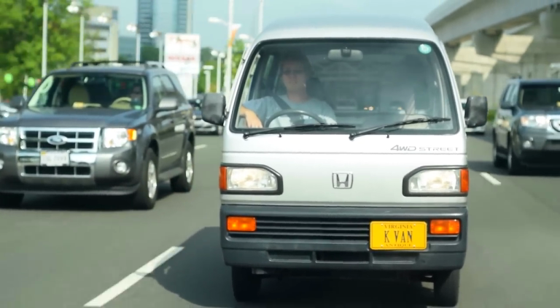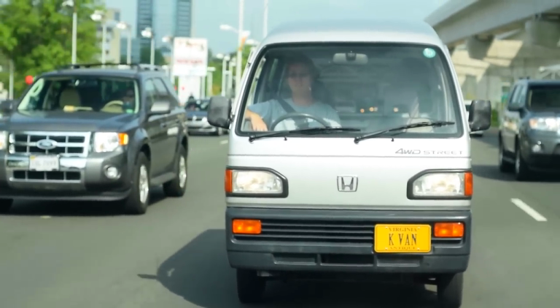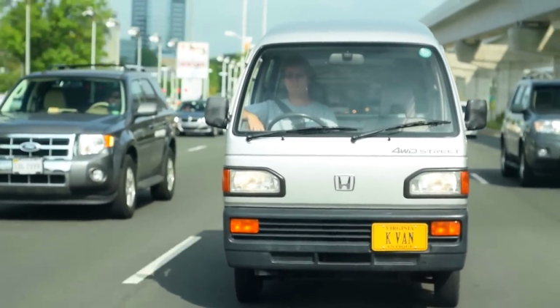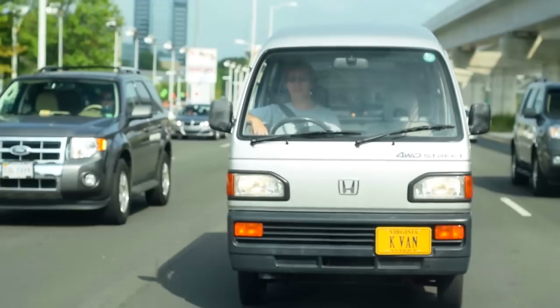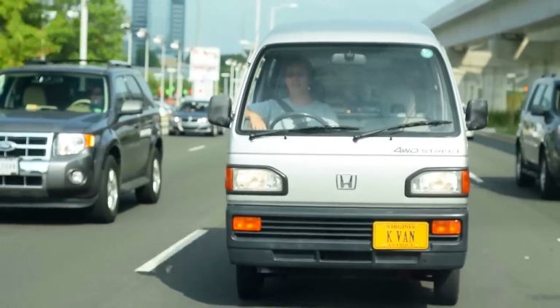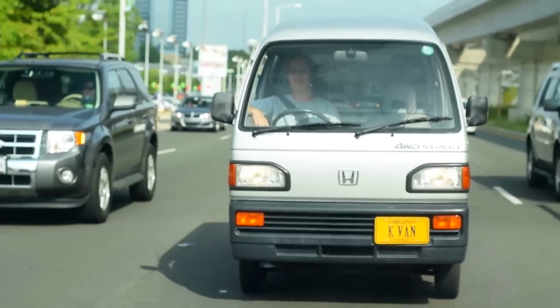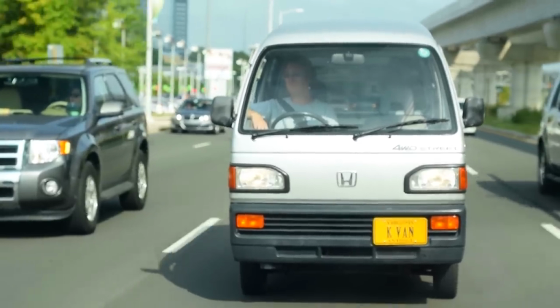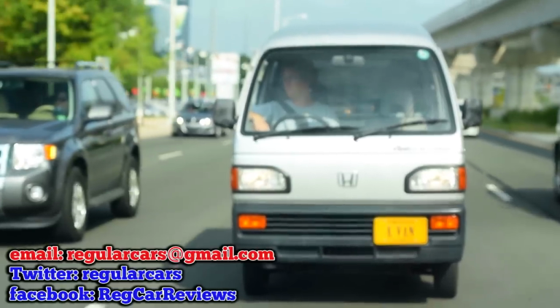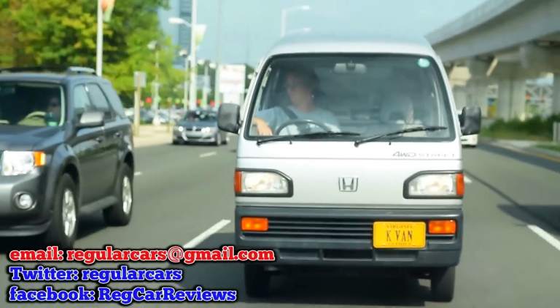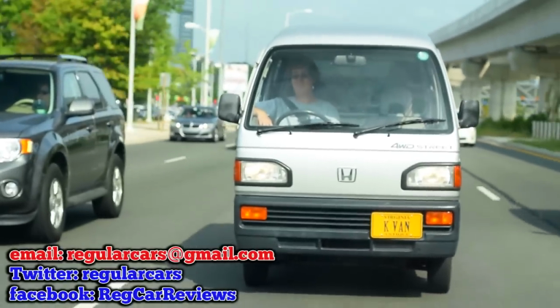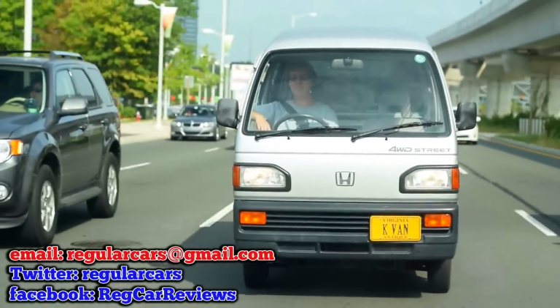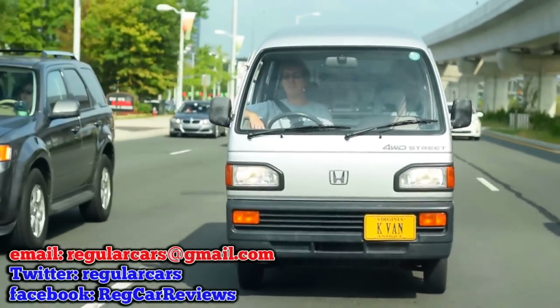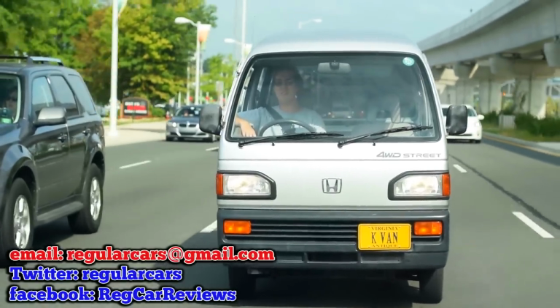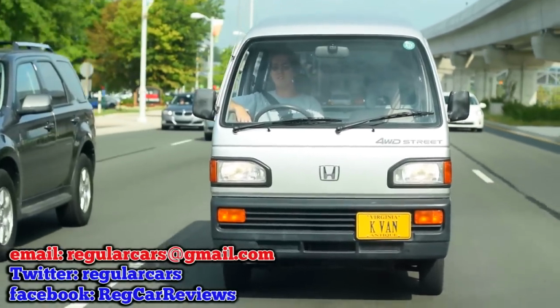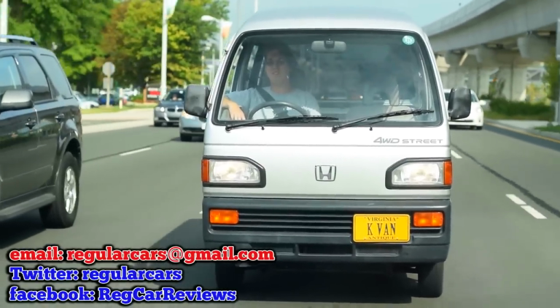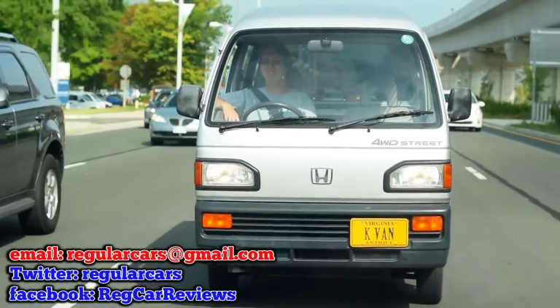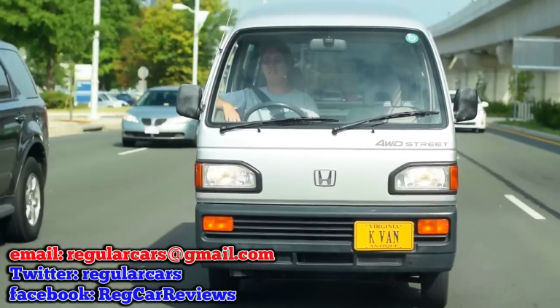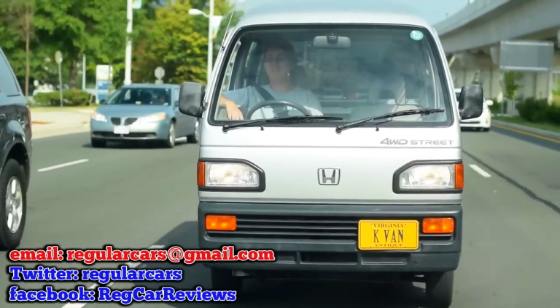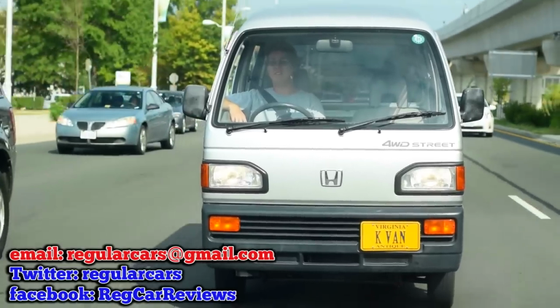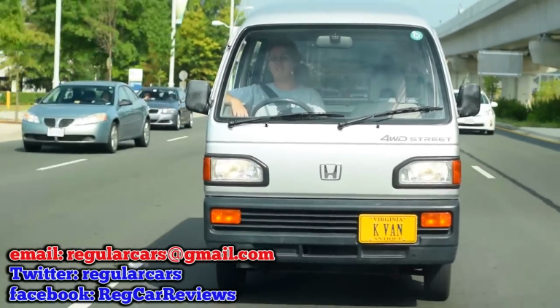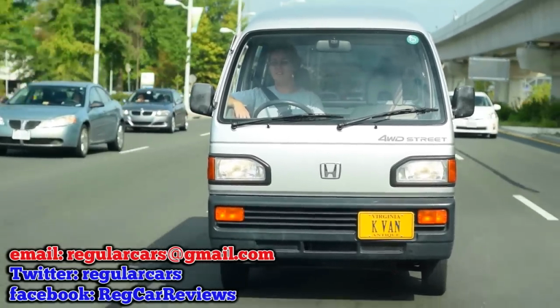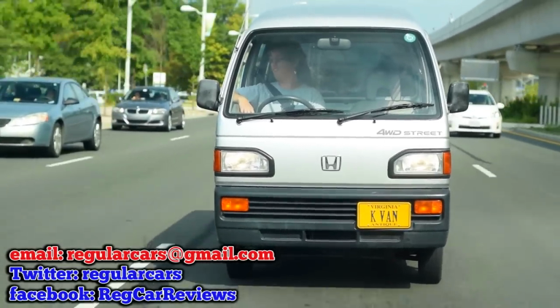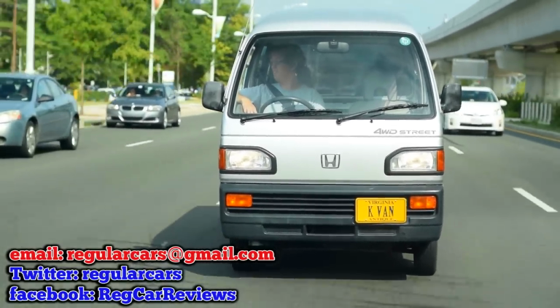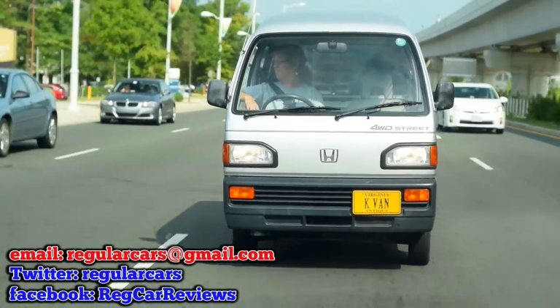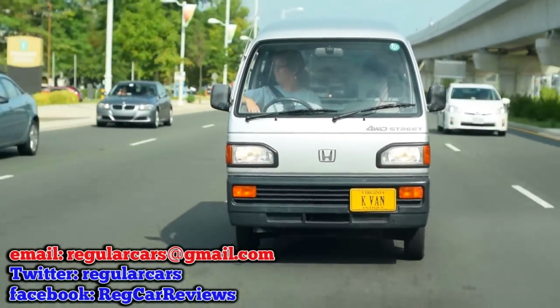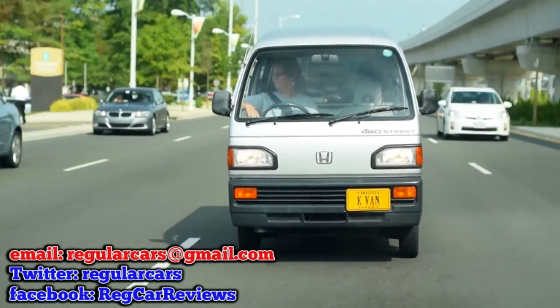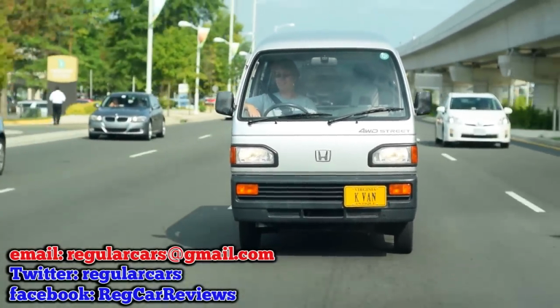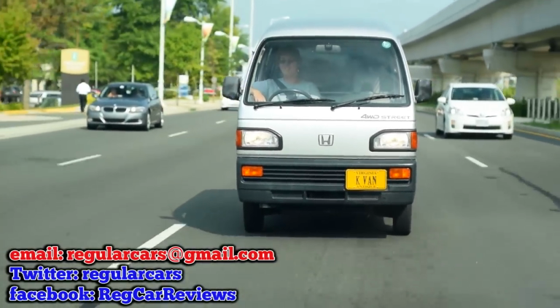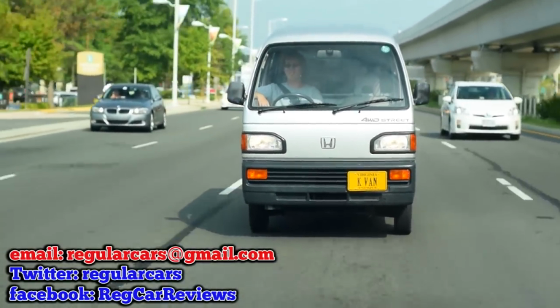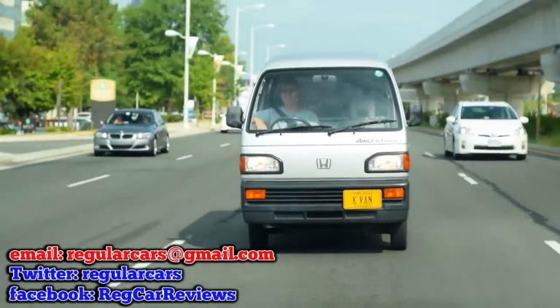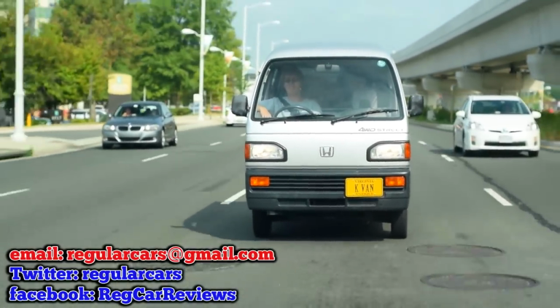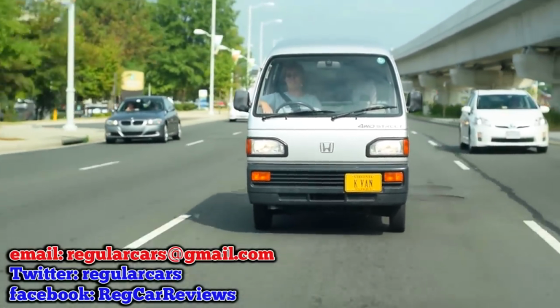See you next week. And we did a kei van just for you — imported from Japan, it's true.